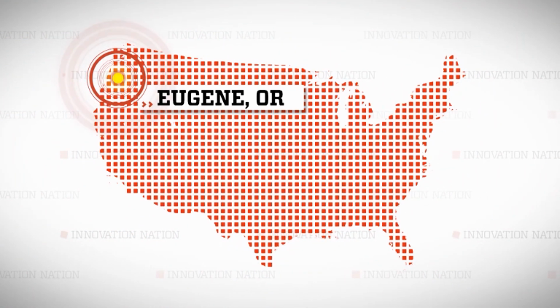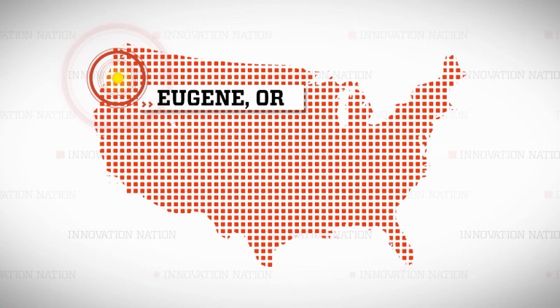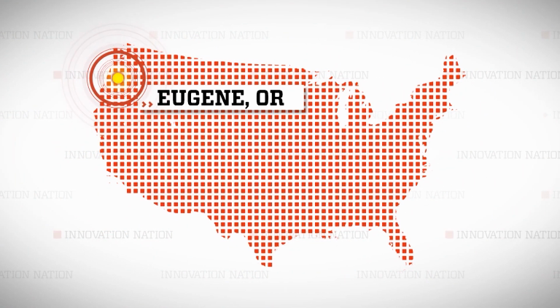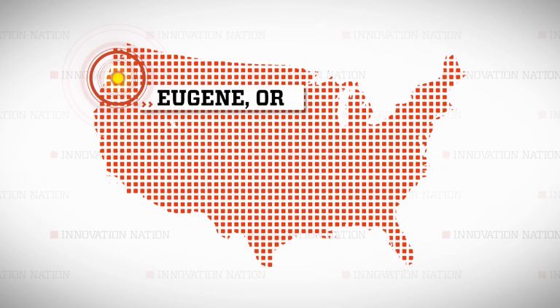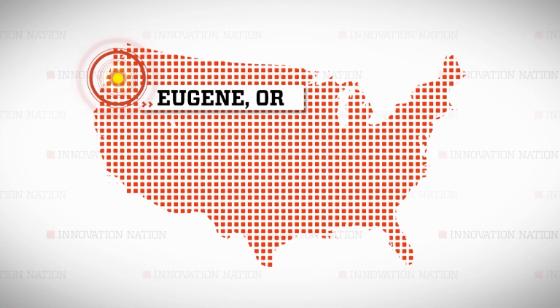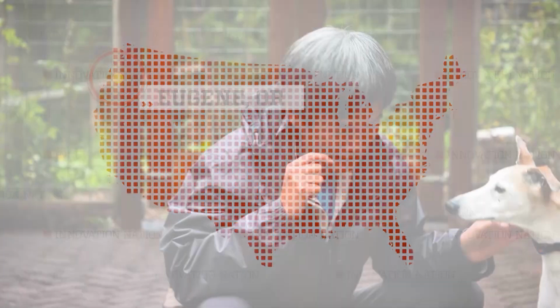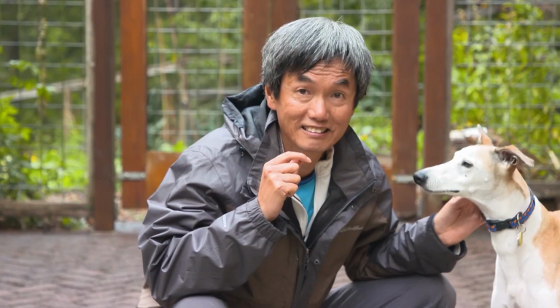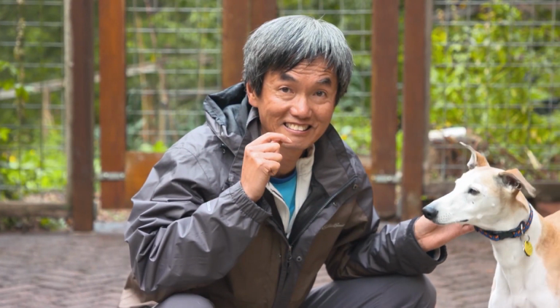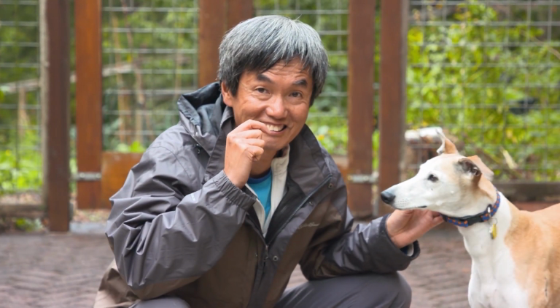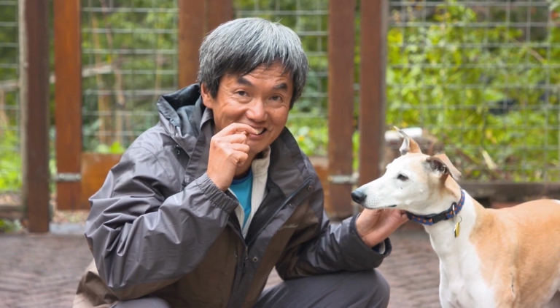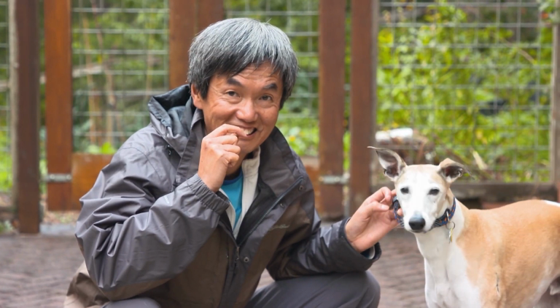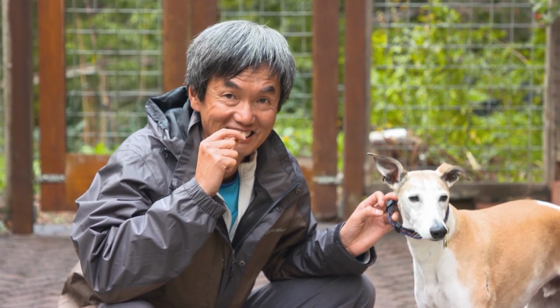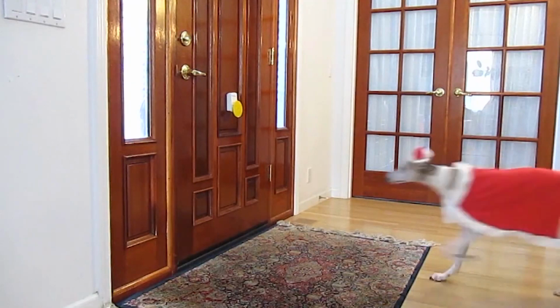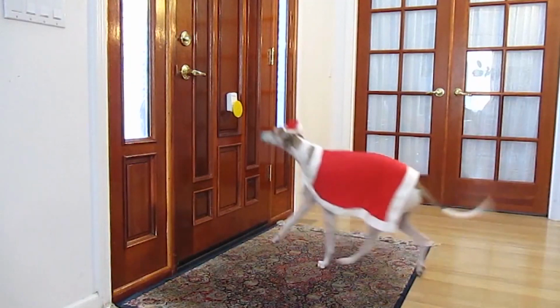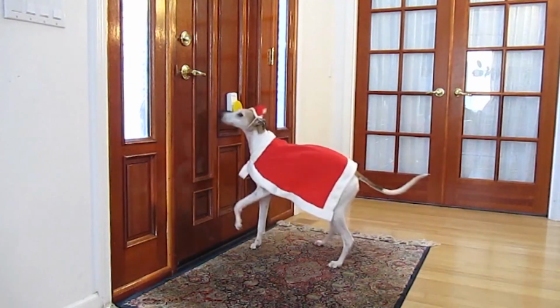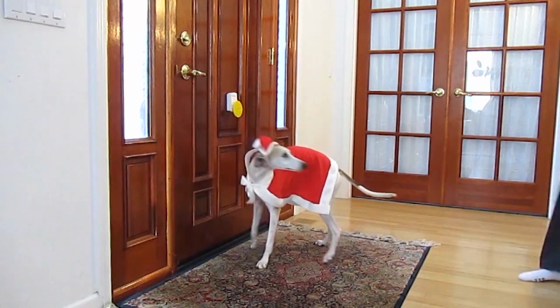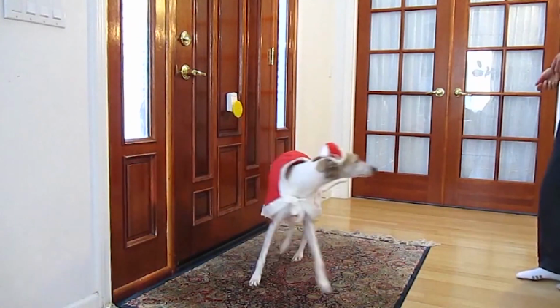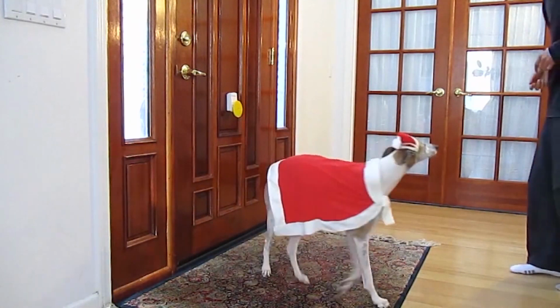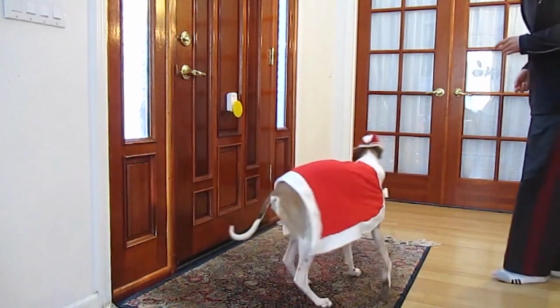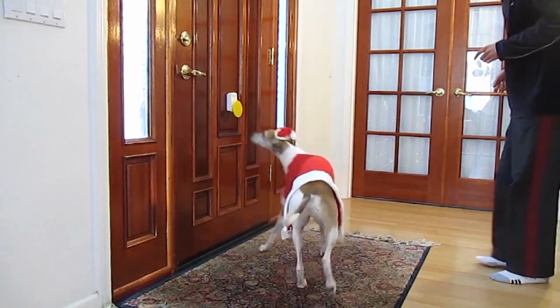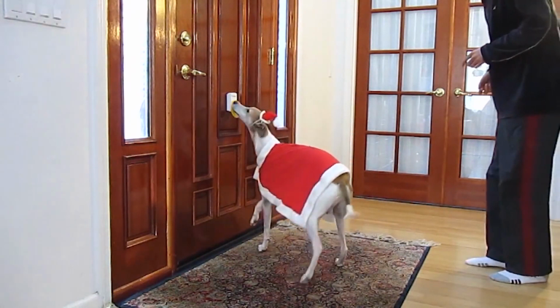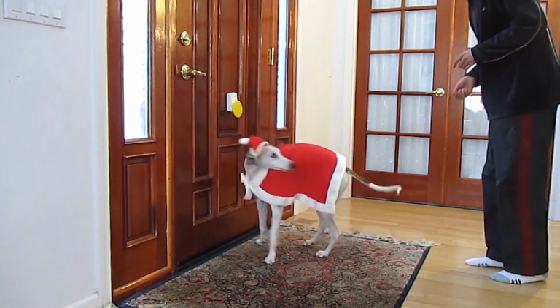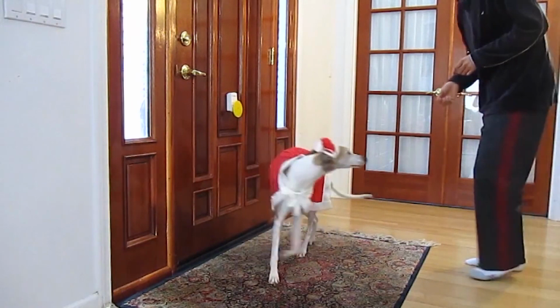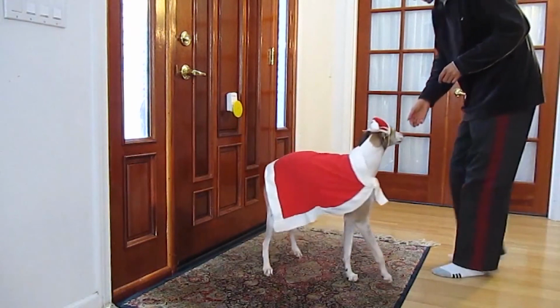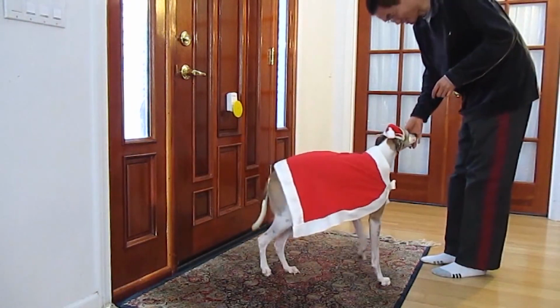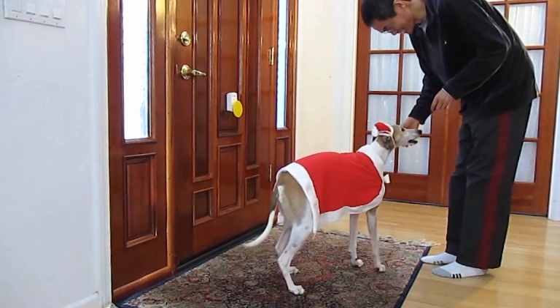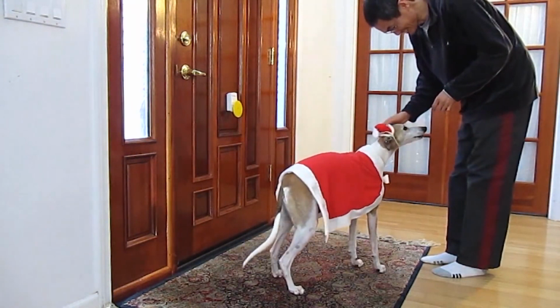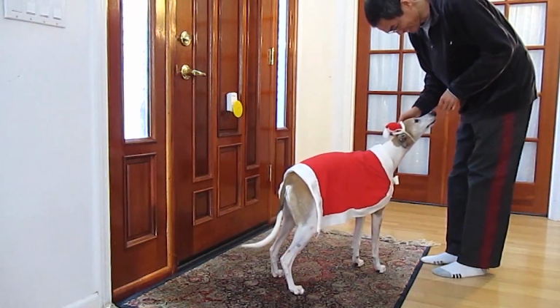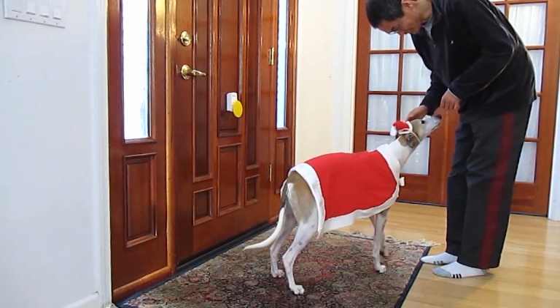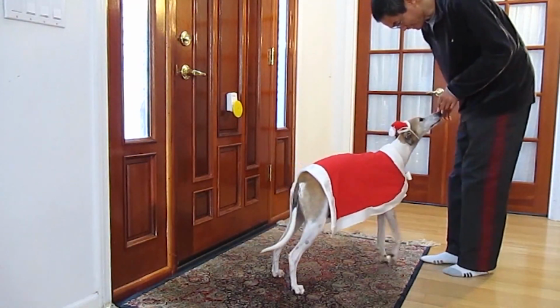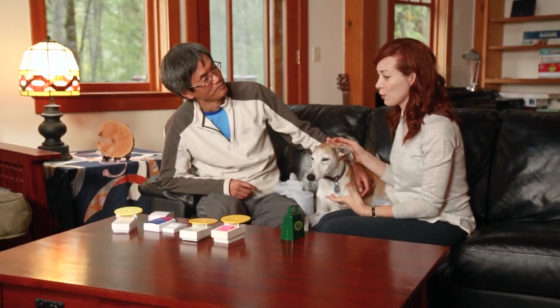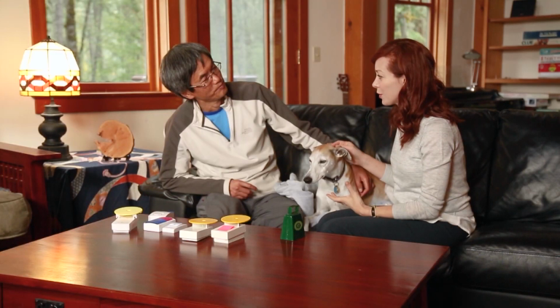I traveled to Eugene, Oregon to meet up with Keith, Yin, and Pebble, and to learn more about this bond-building innovation that will help to keep doors scratch-free. What would you say your mission is with Pebble Smart?